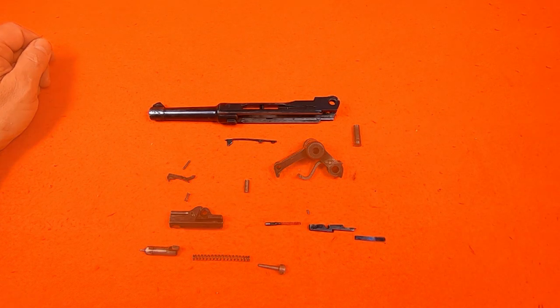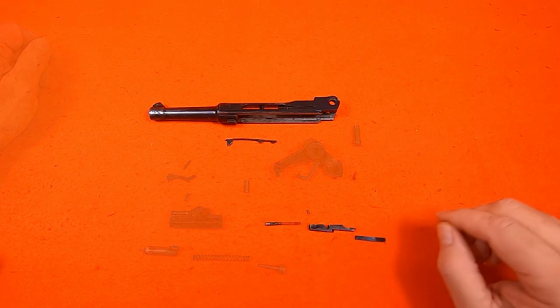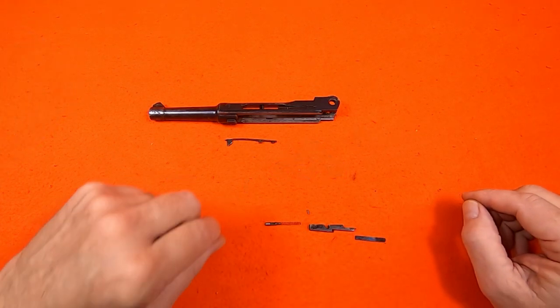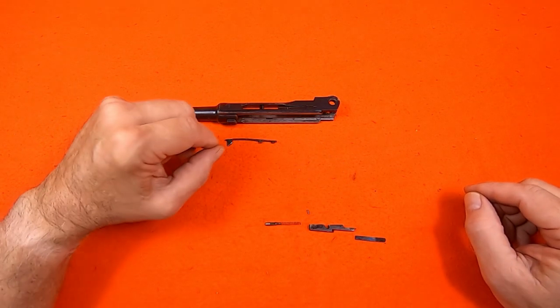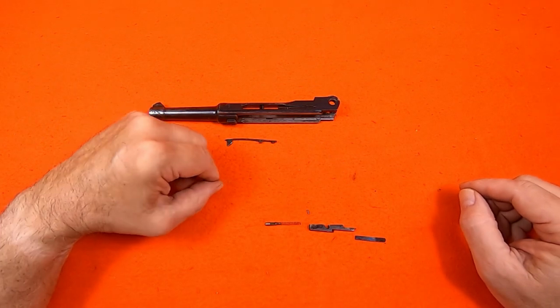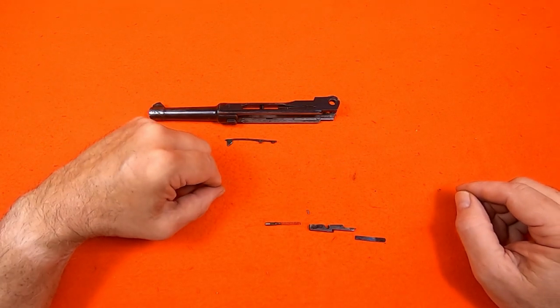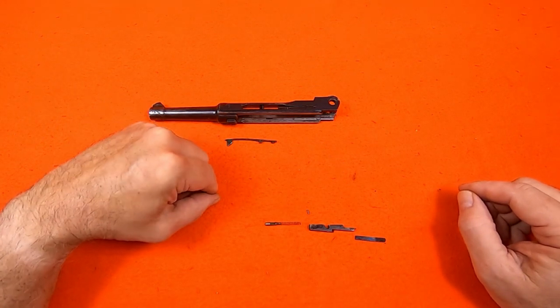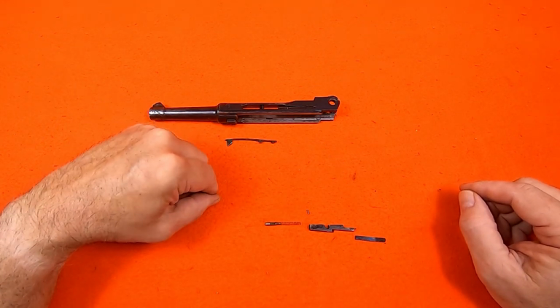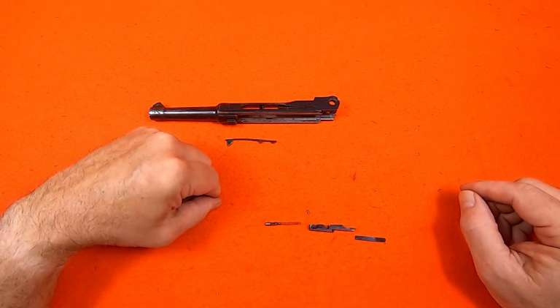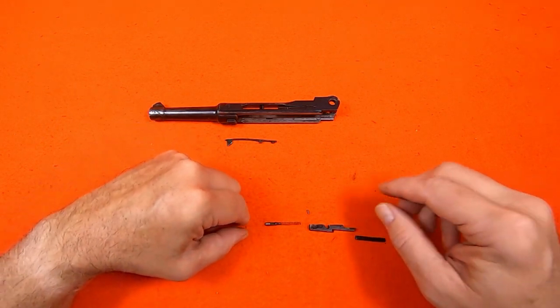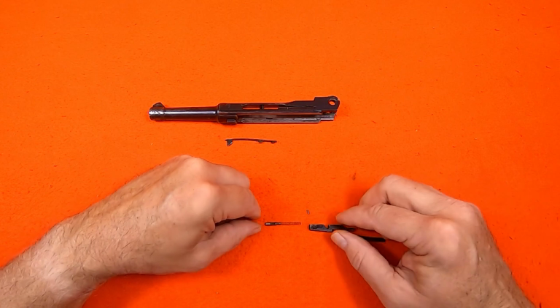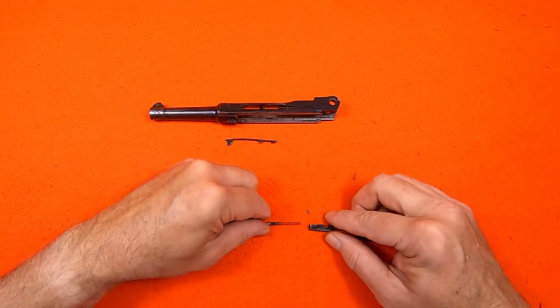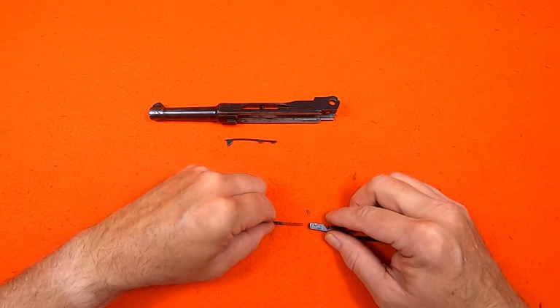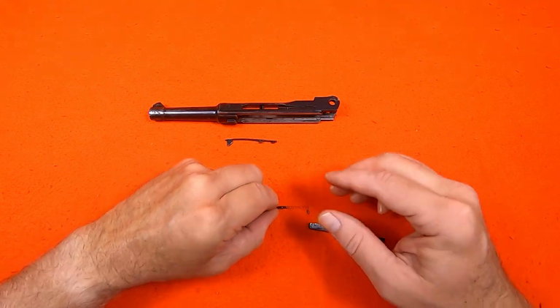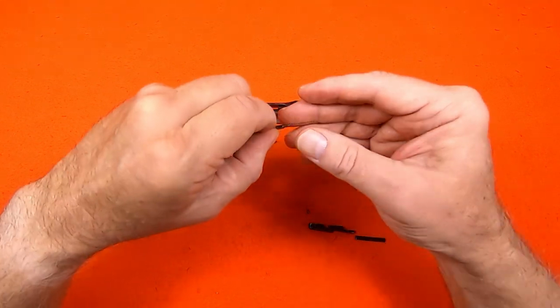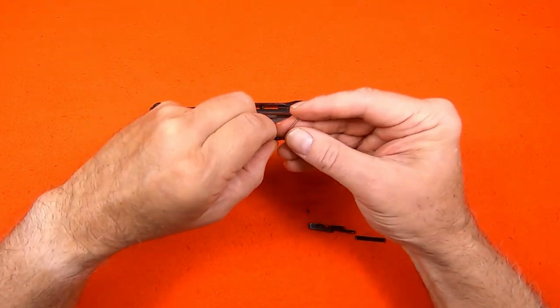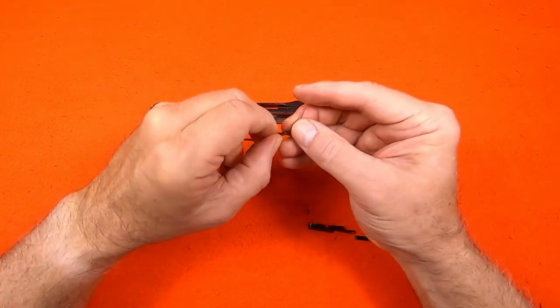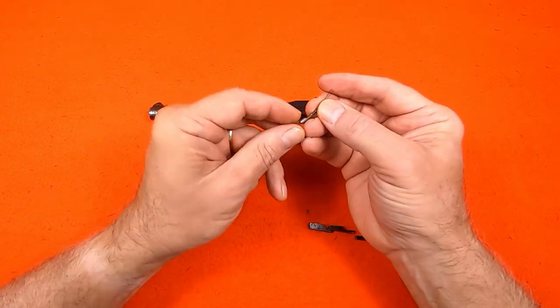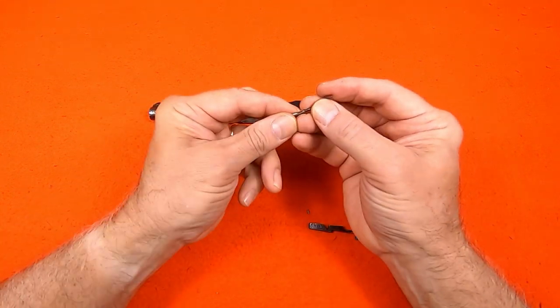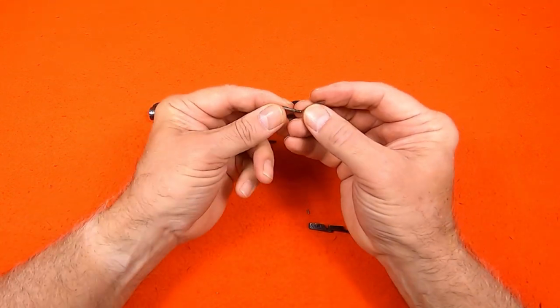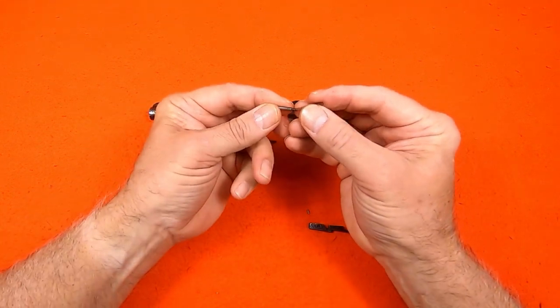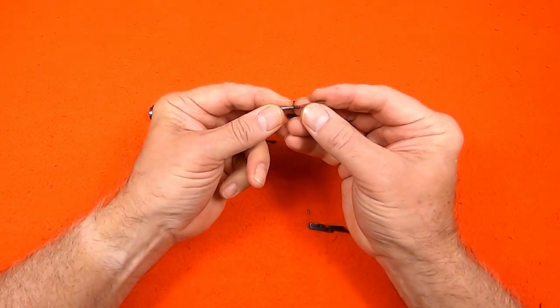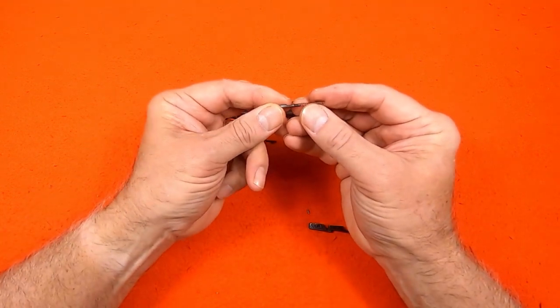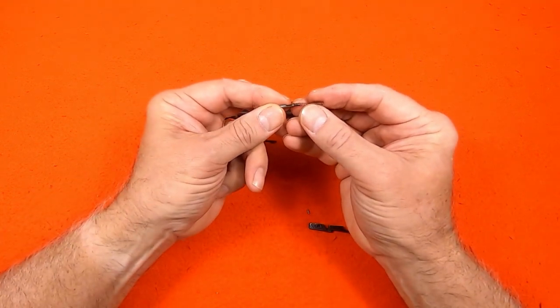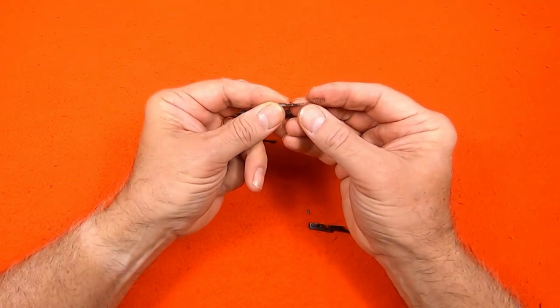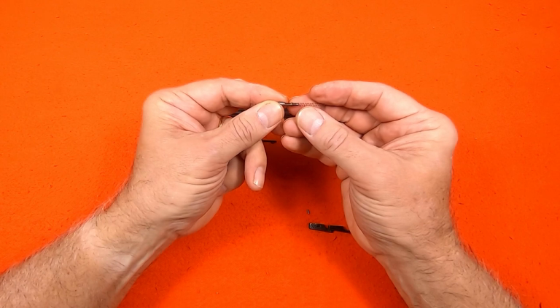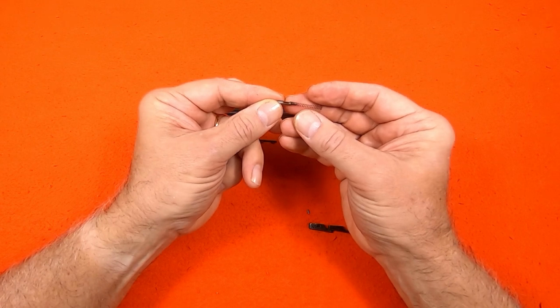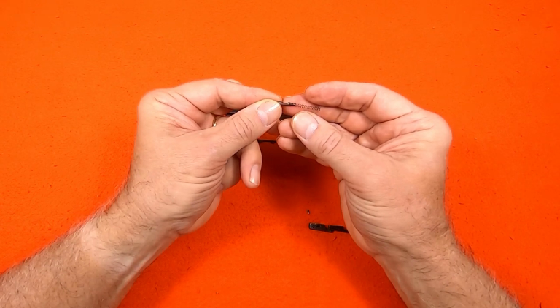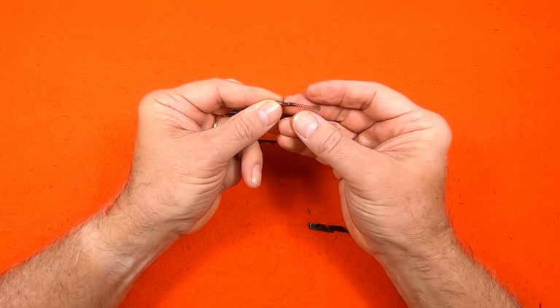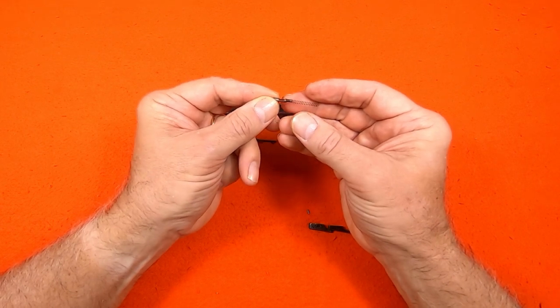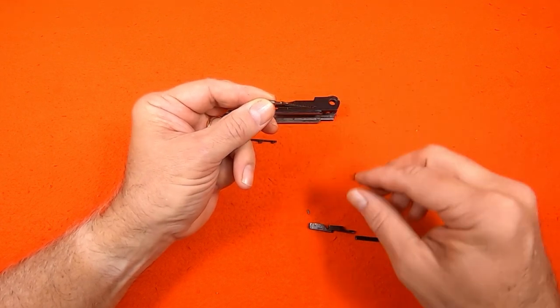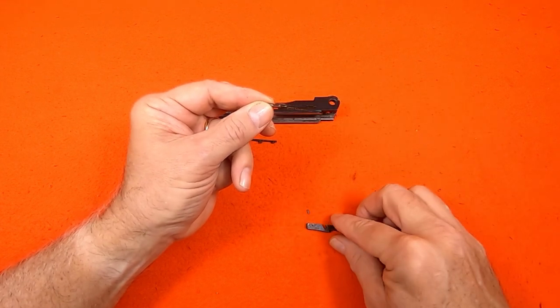Let's start with the trigger bar assembly. The plunger has a cutout that I have to line up with the pin hole. Then I have to depress the plunger just the right amount to insert the pin.